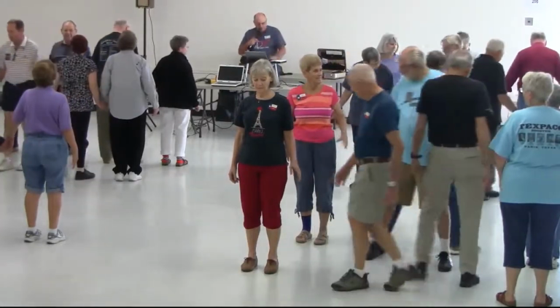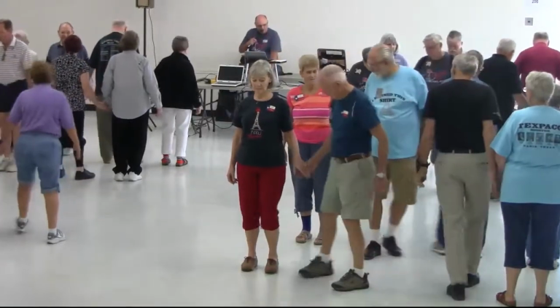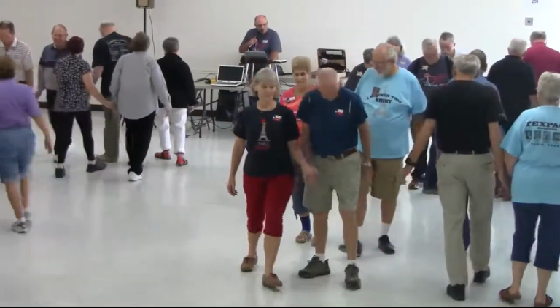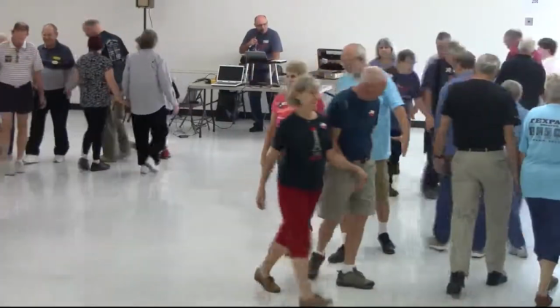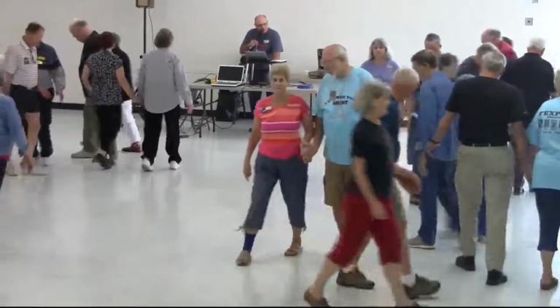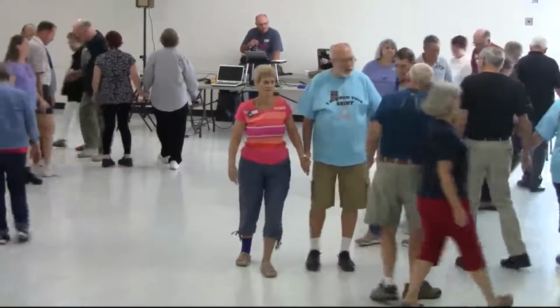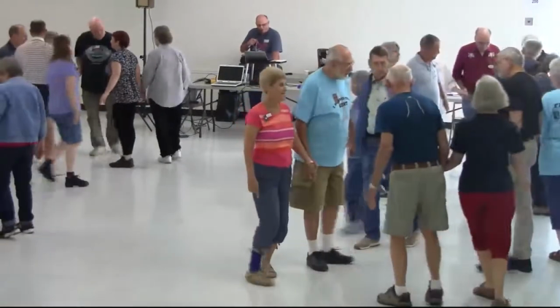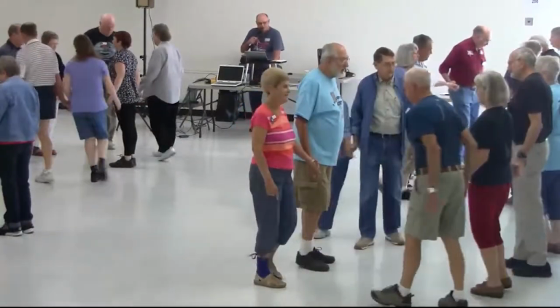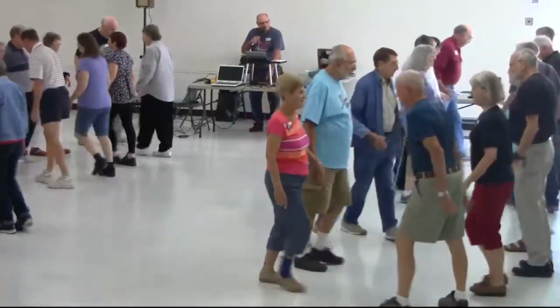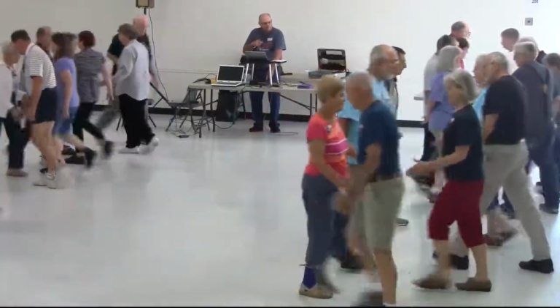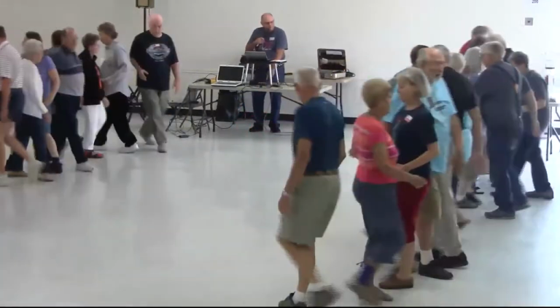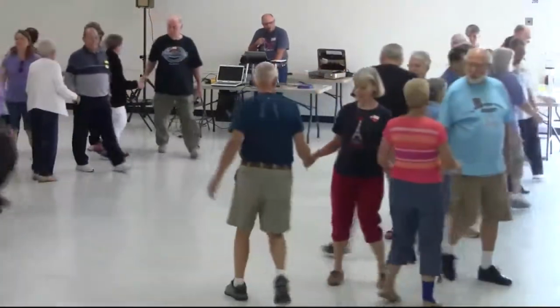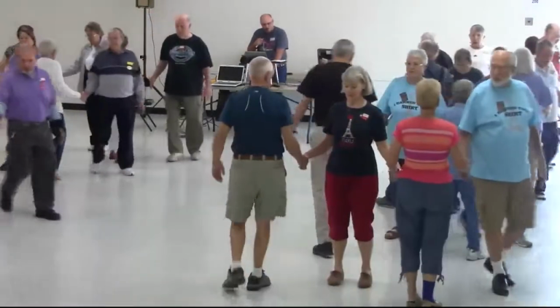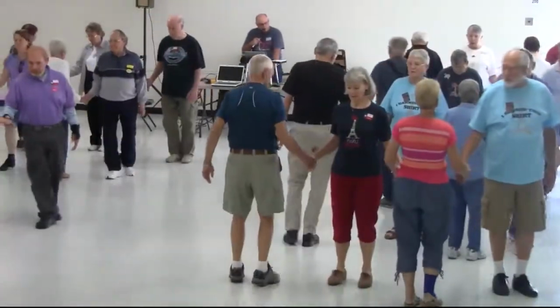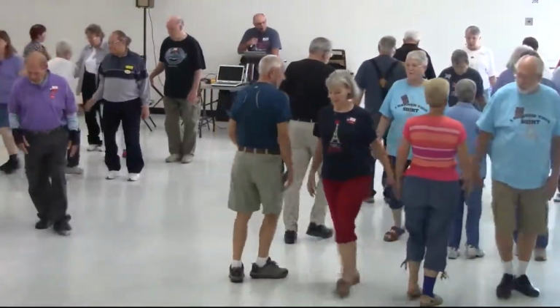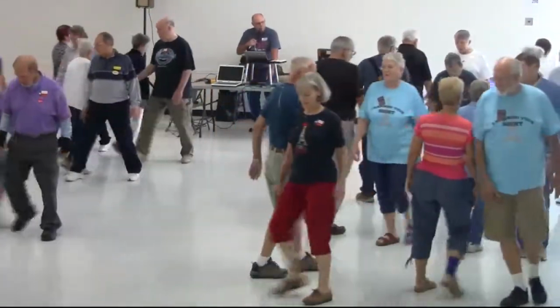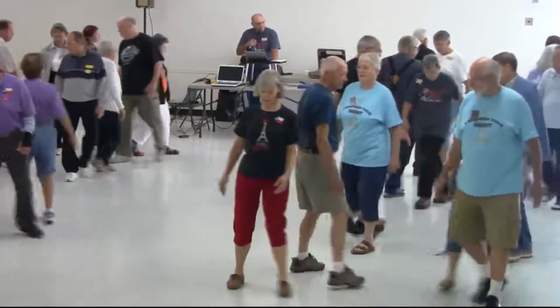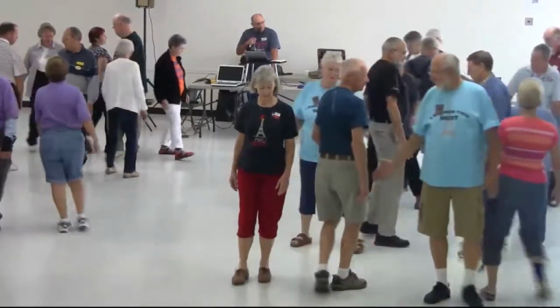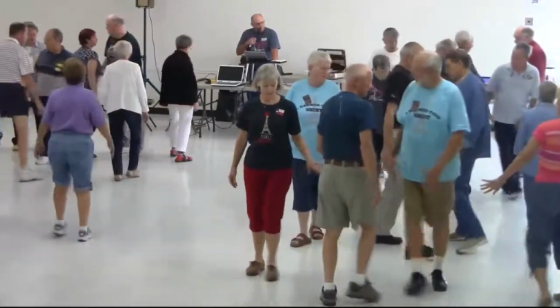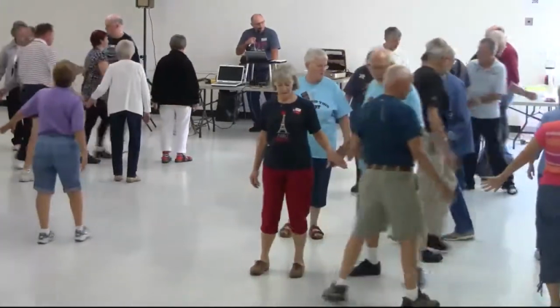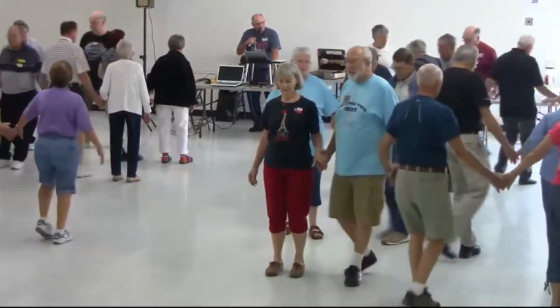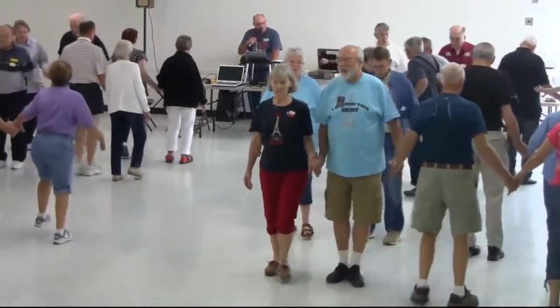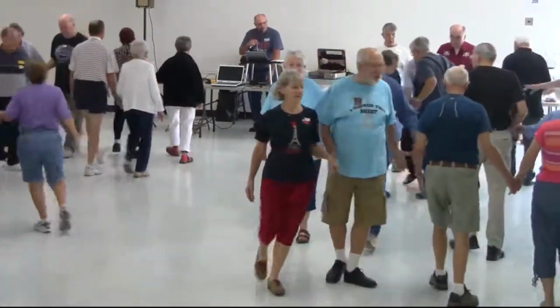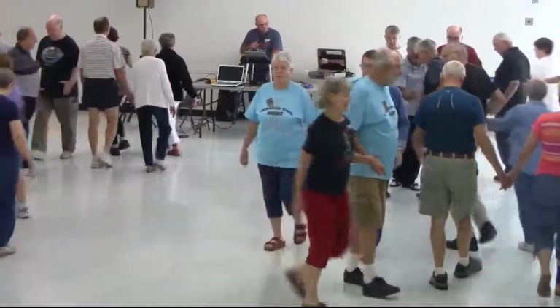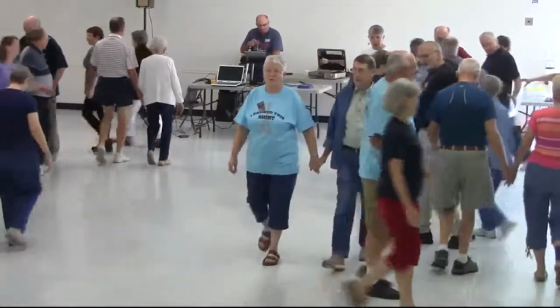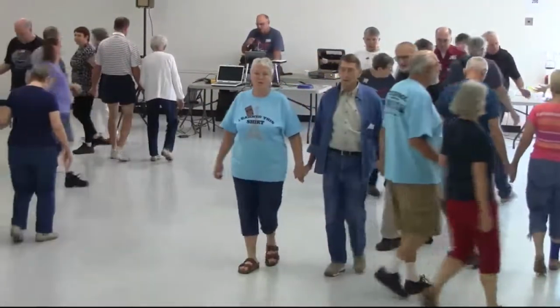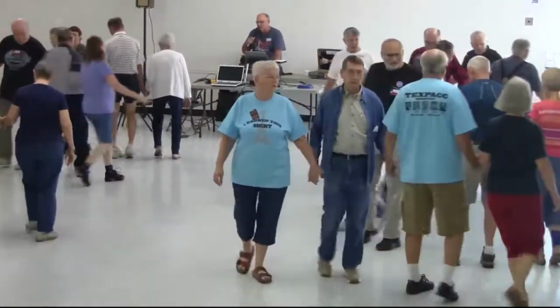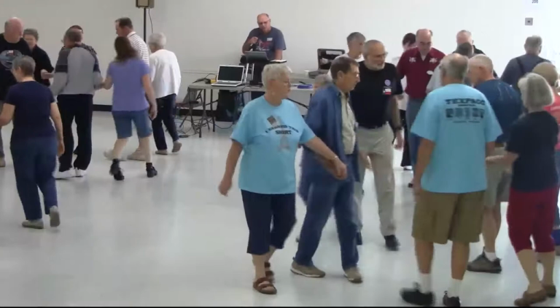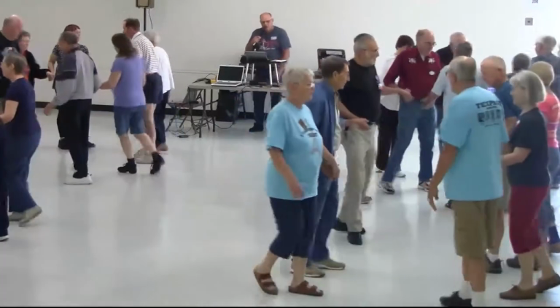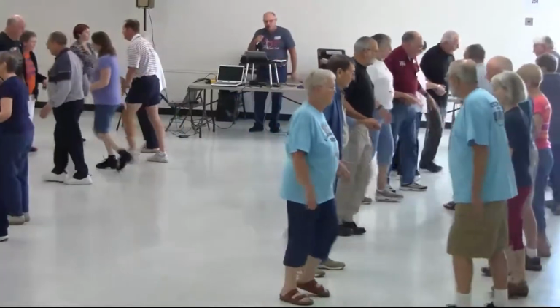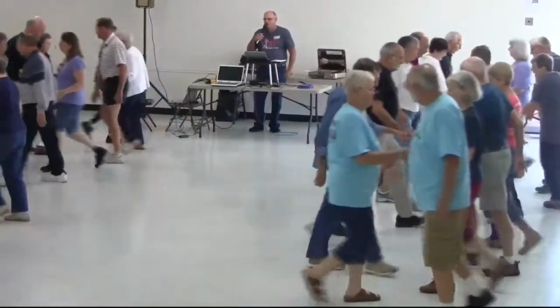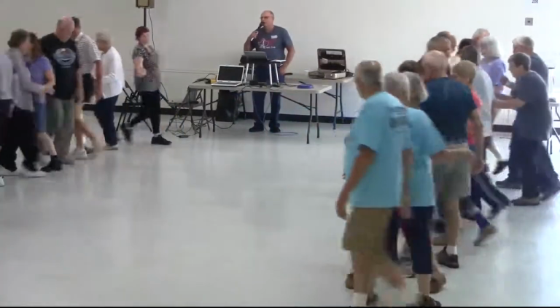Couple circulate here, bend the line, then pass the ocean, stable, swing through. Couple circulate, bend the line, pass the ocean here in time.